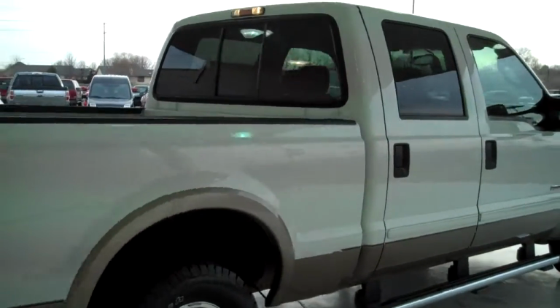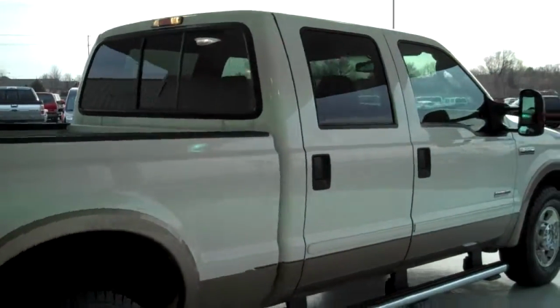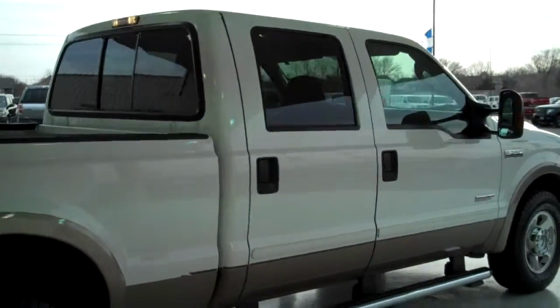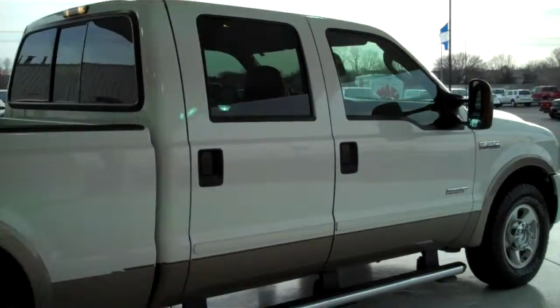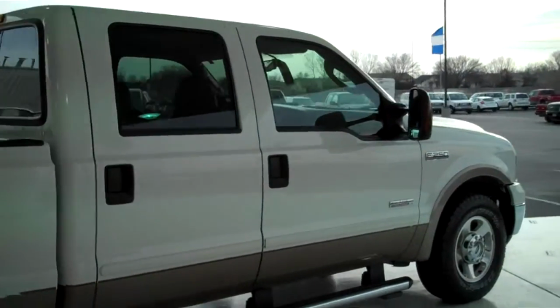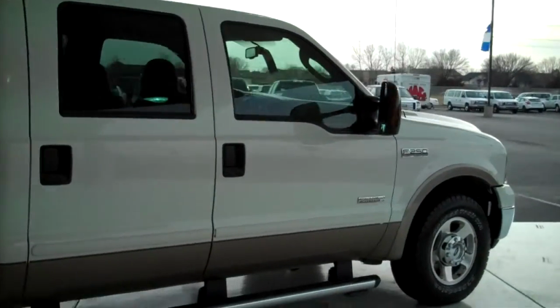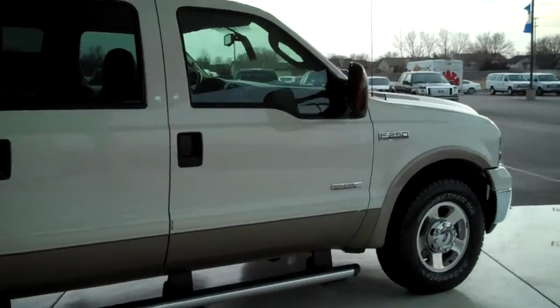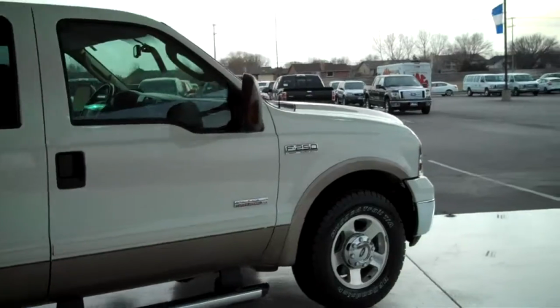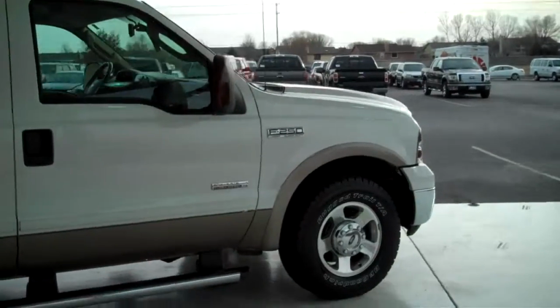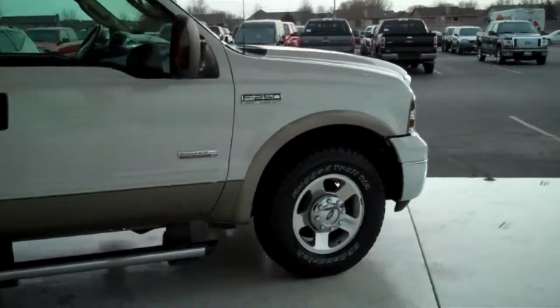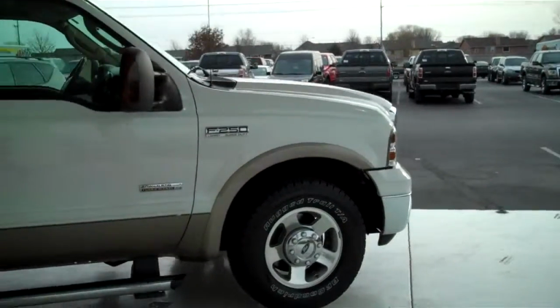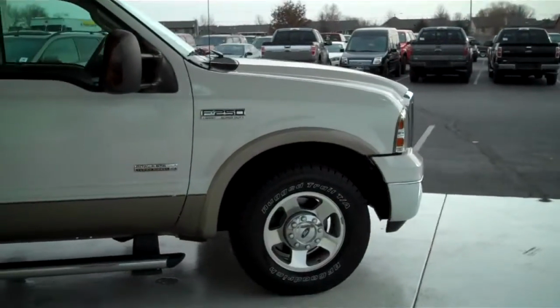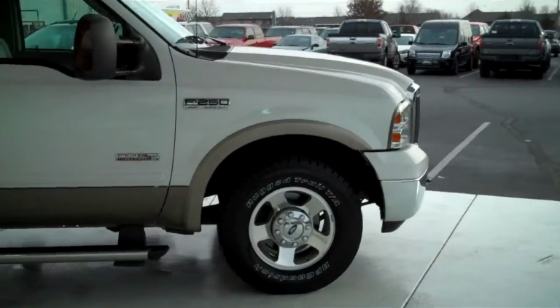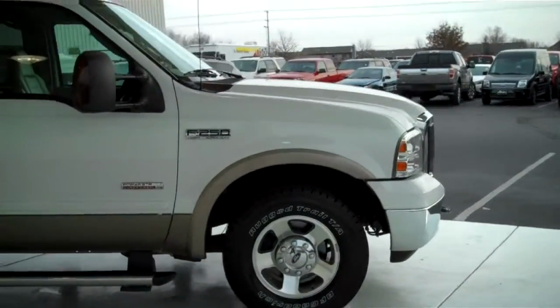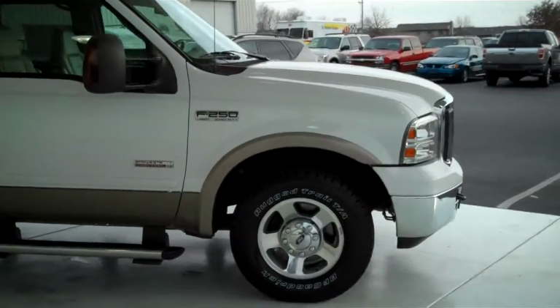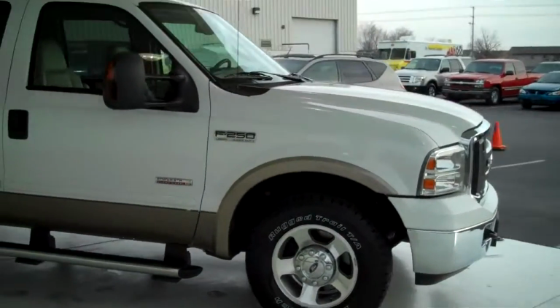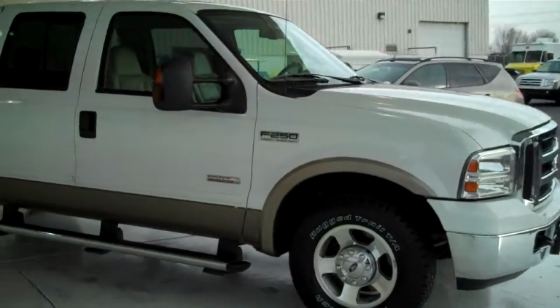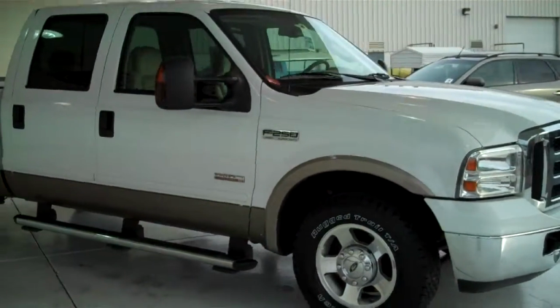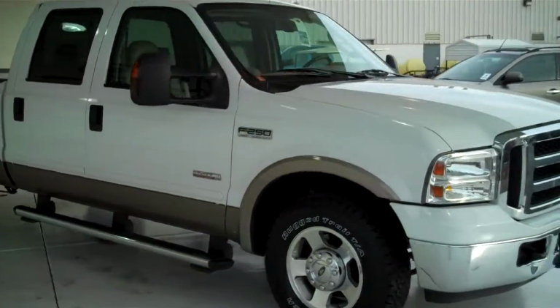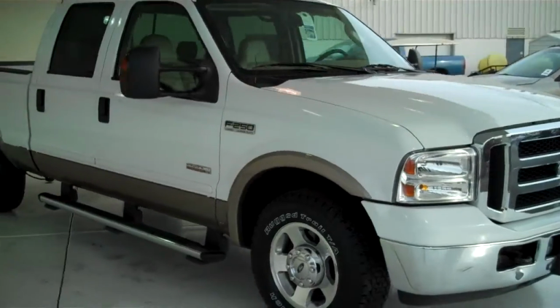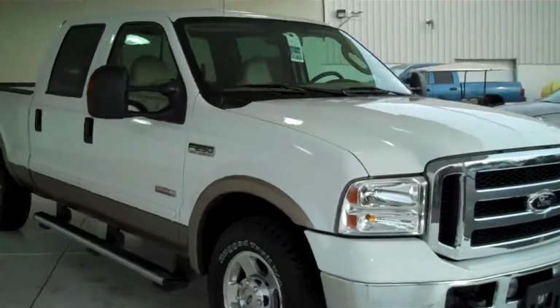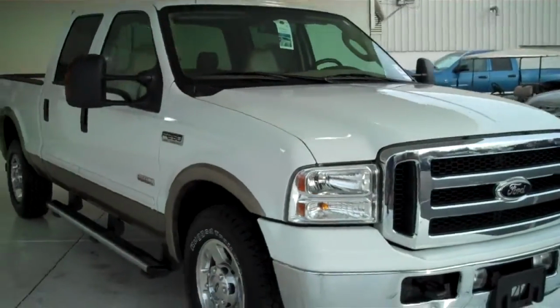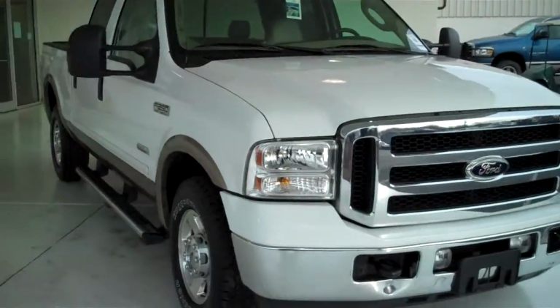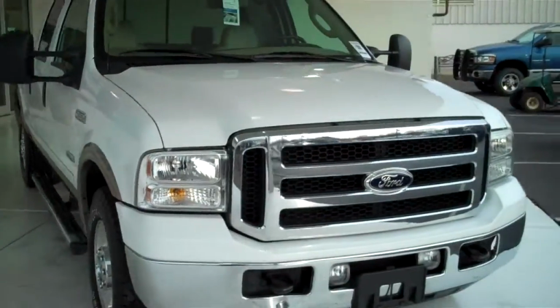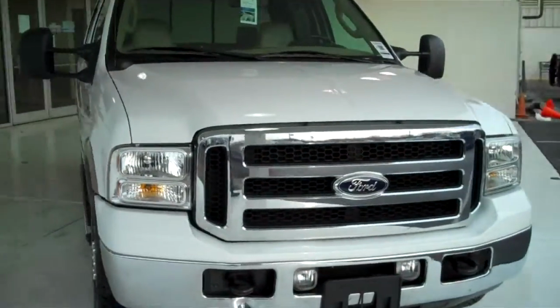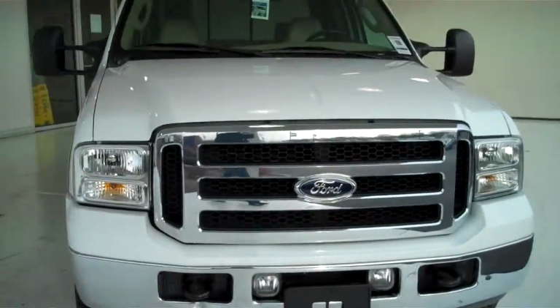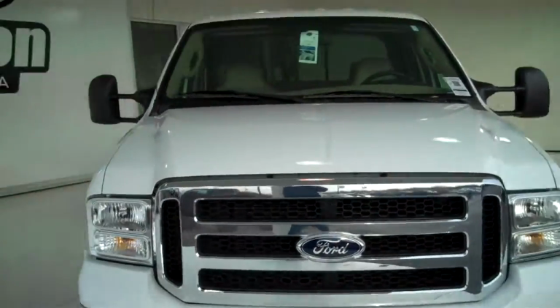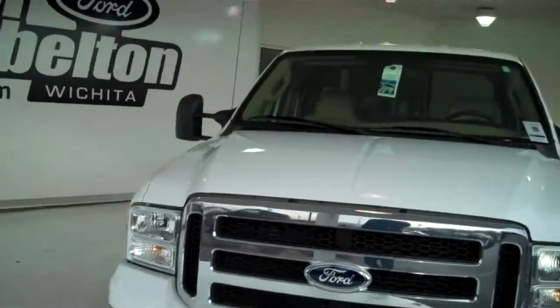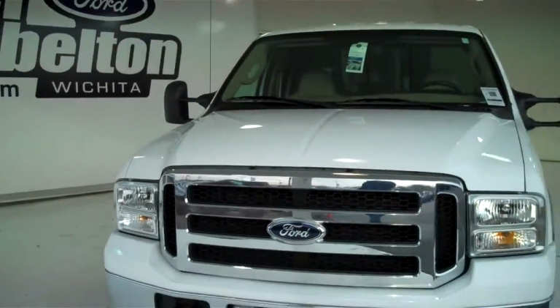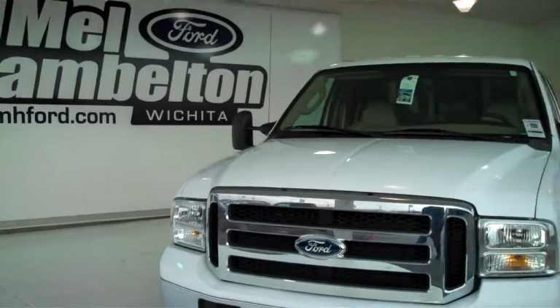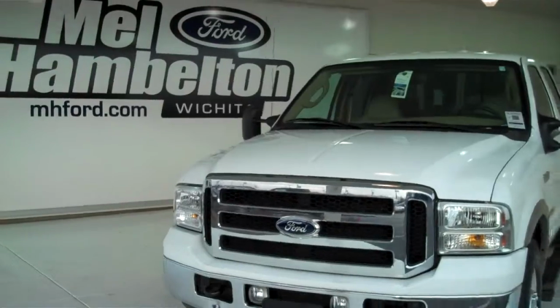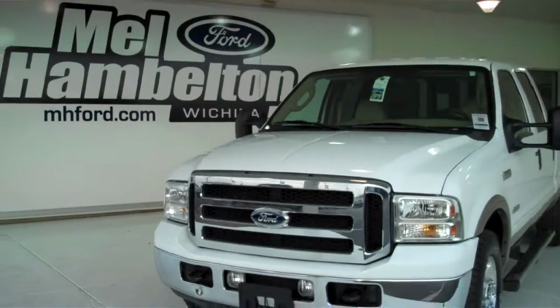We have lots of F-250s in stock — all kinds, different colors and options available, new and pre-owned. Including many different makes, models, years, colors, and options of pre-owned cars, trucks, vans, and SUVs to fit any business or personal use you may have.